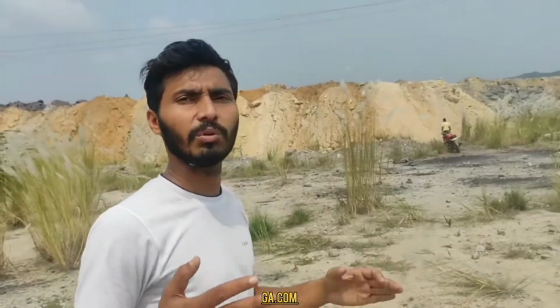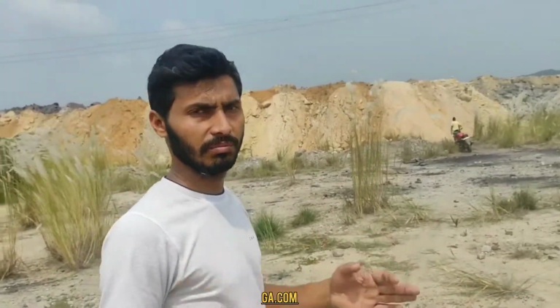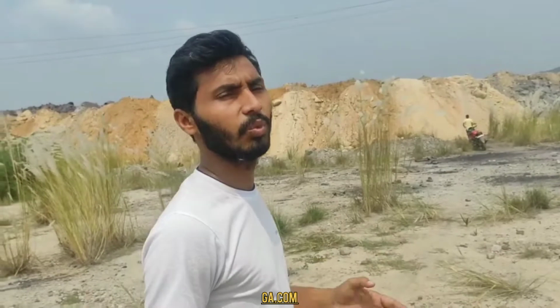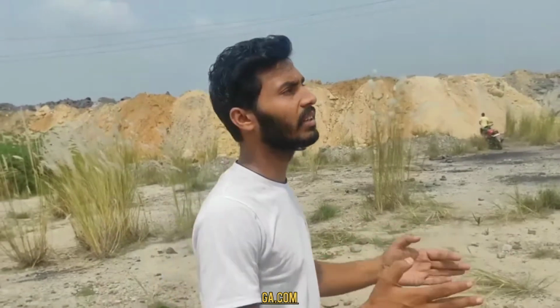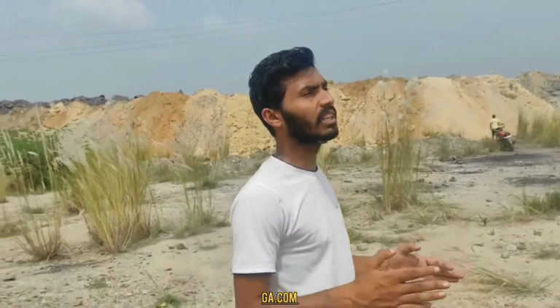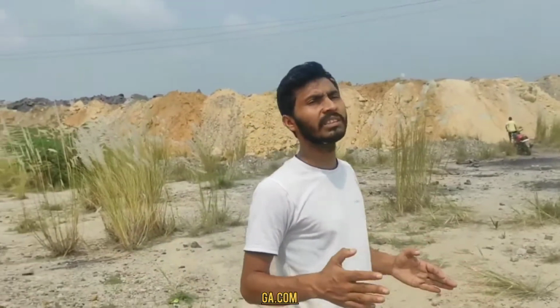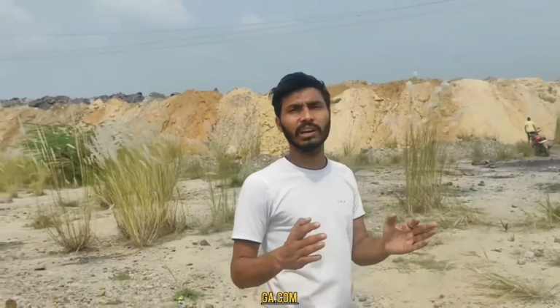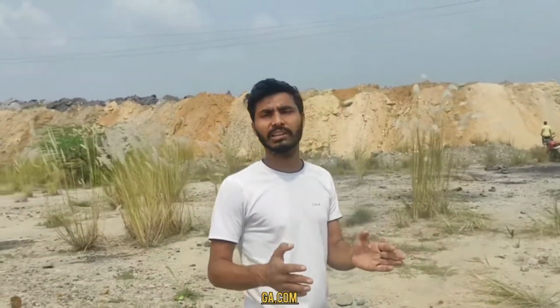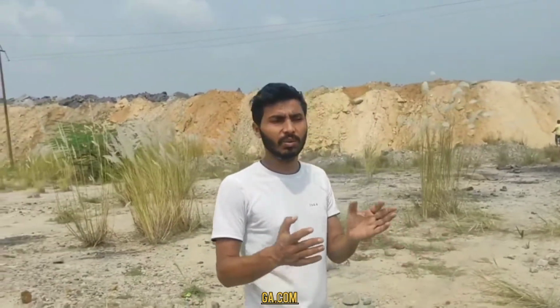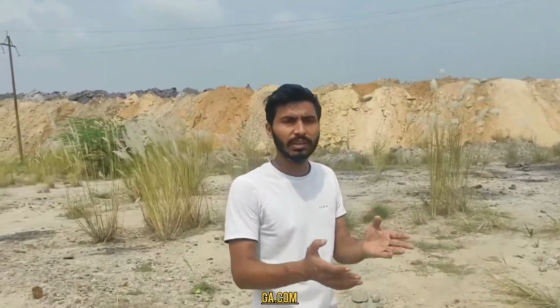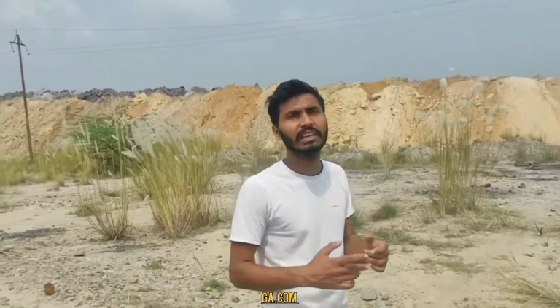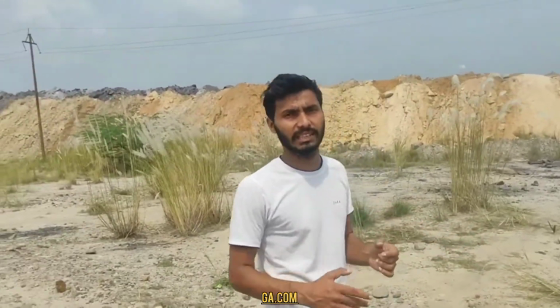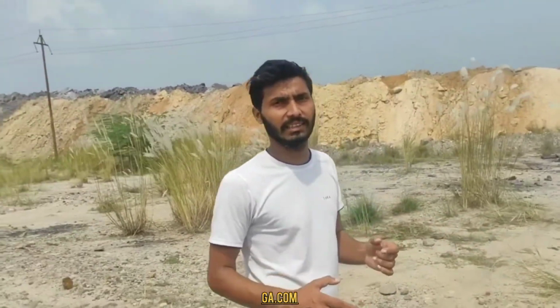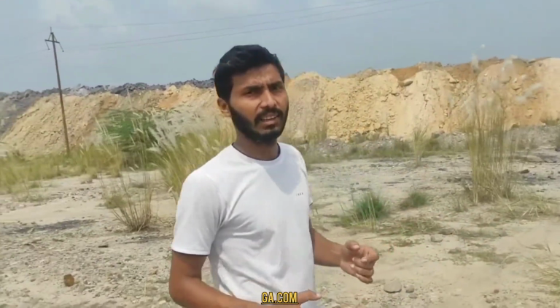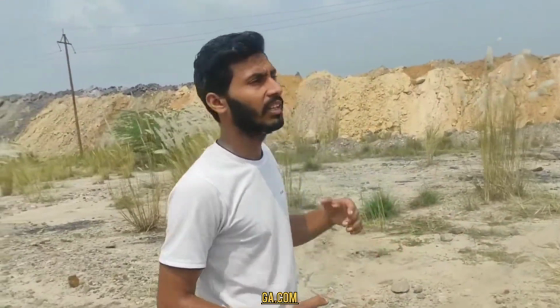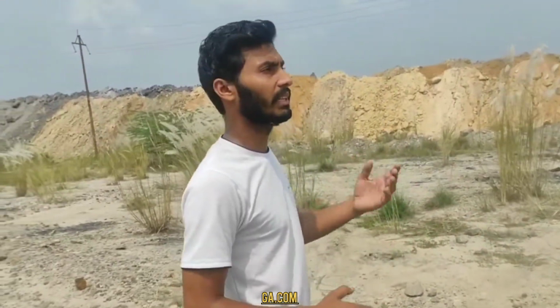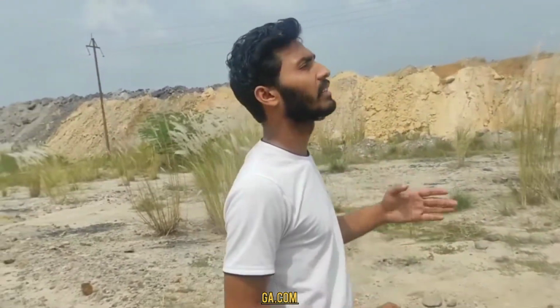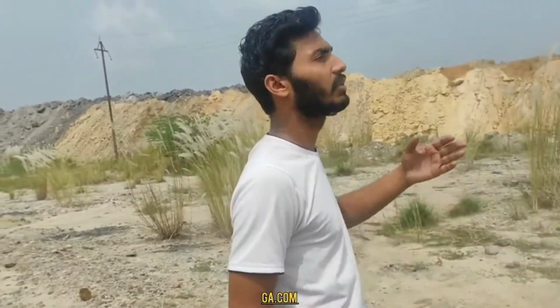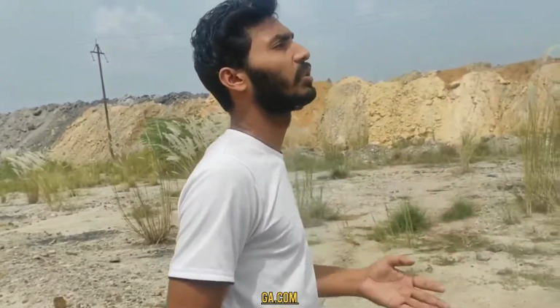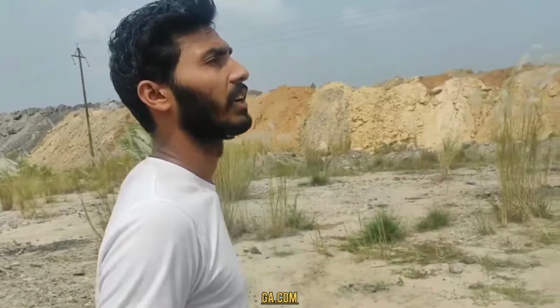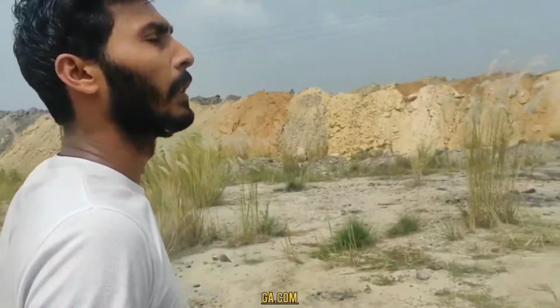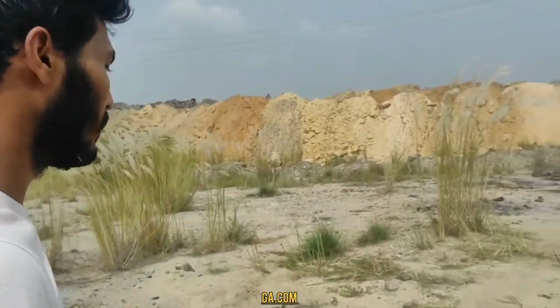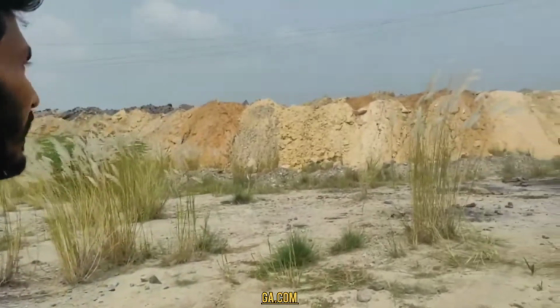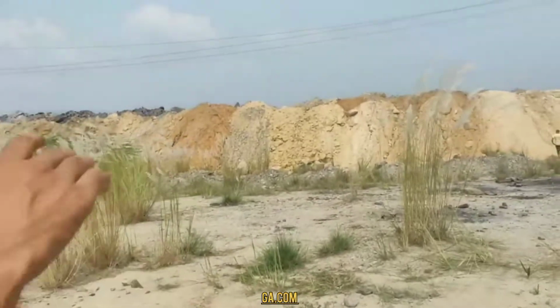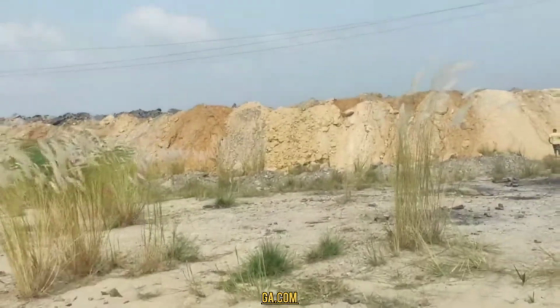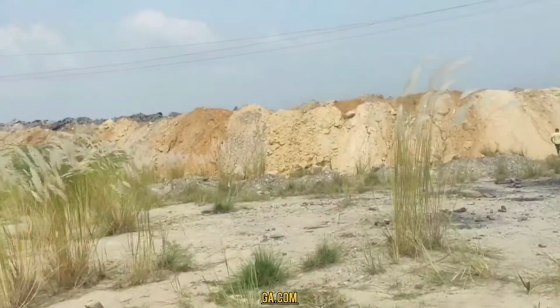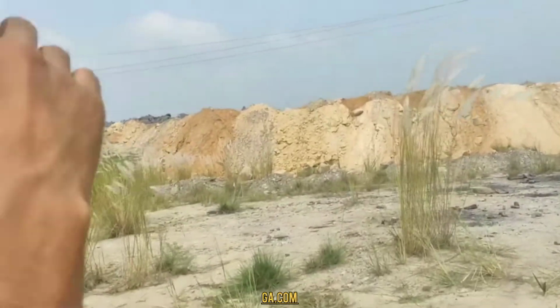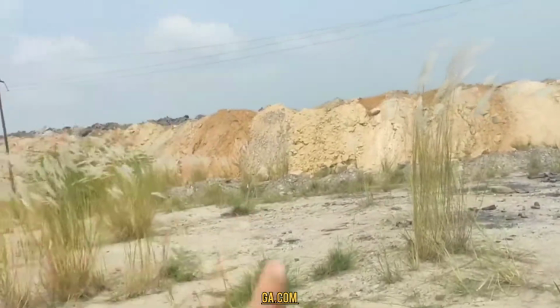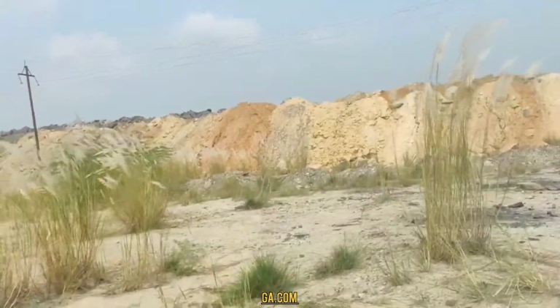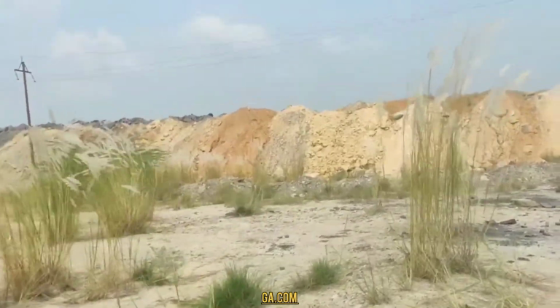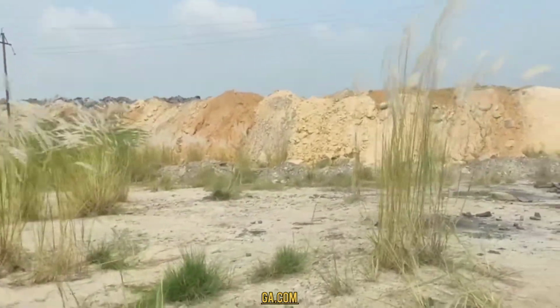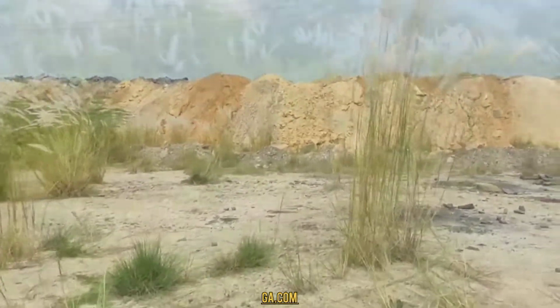We know that the trees are out there. This is a bit further from our house. Let's see the trees in the same direction.